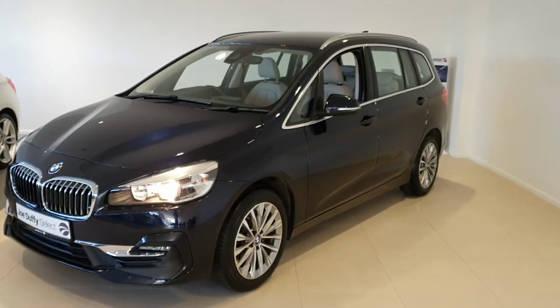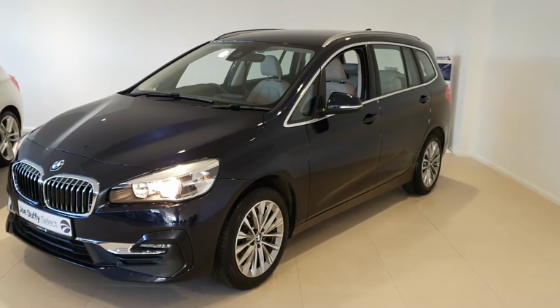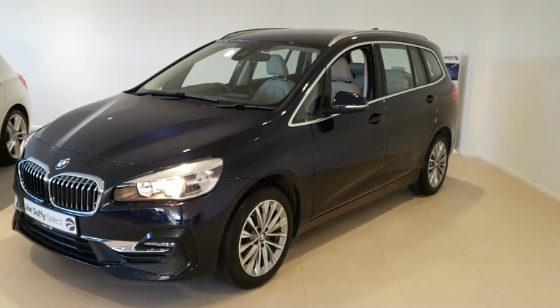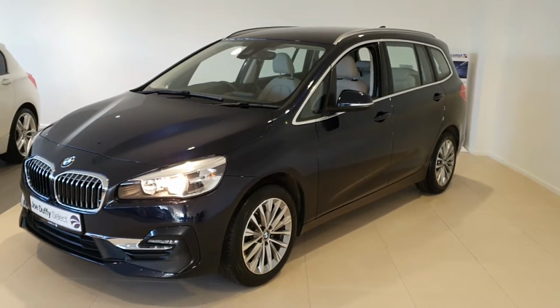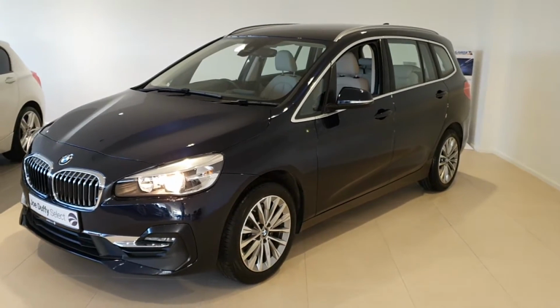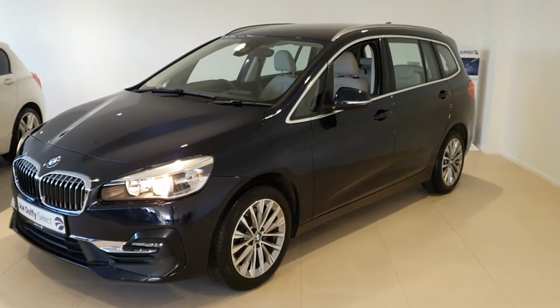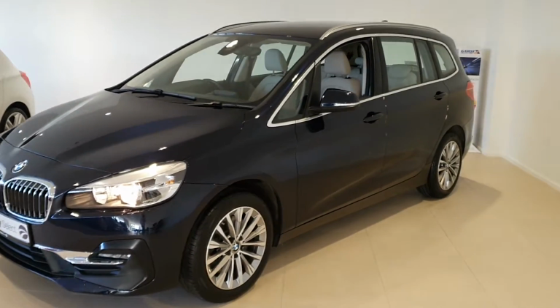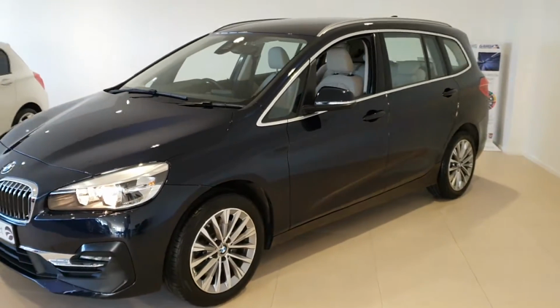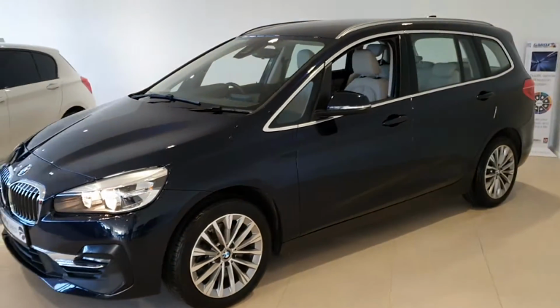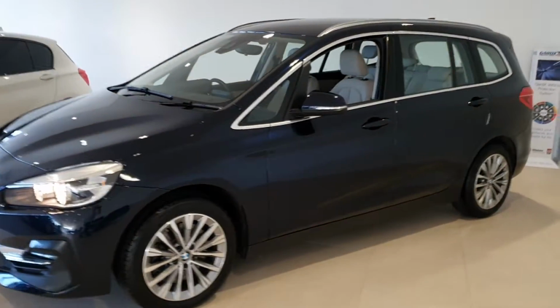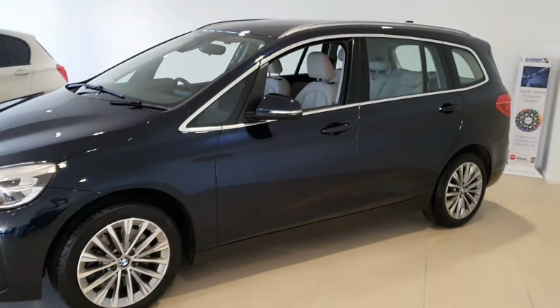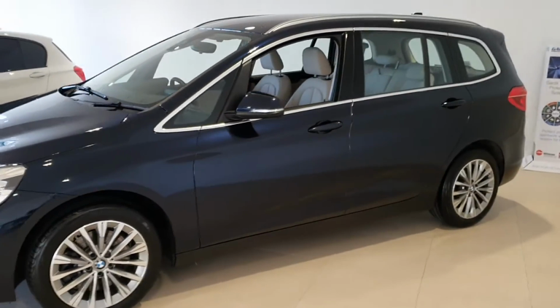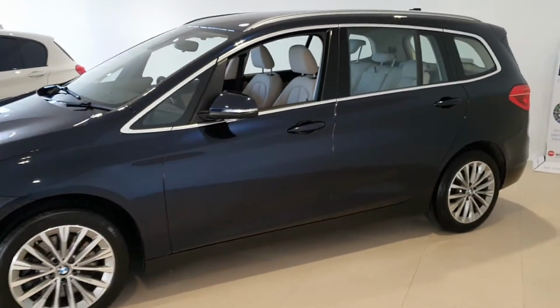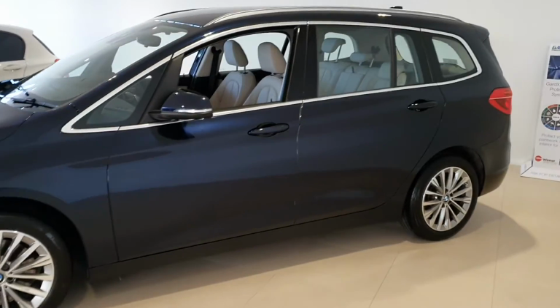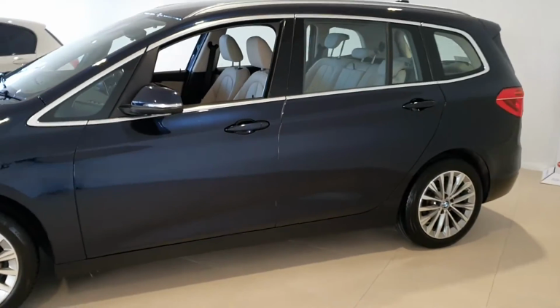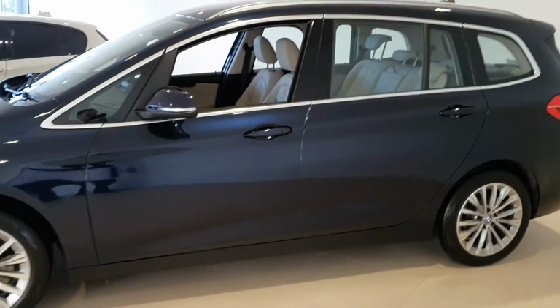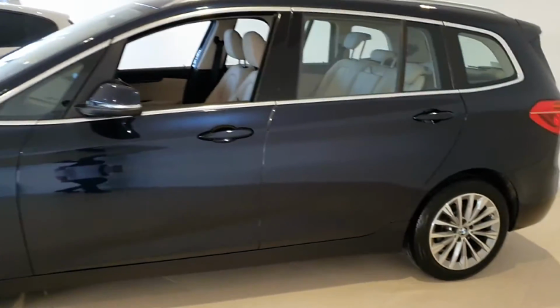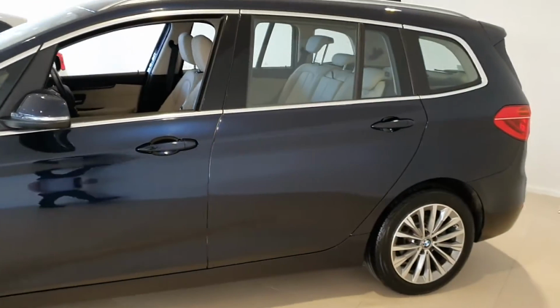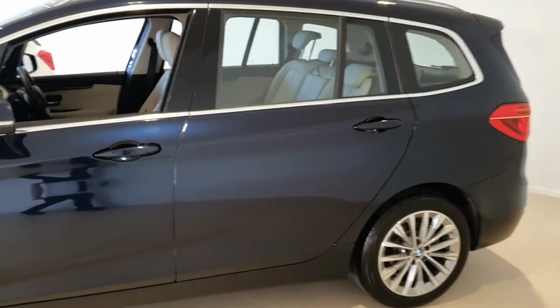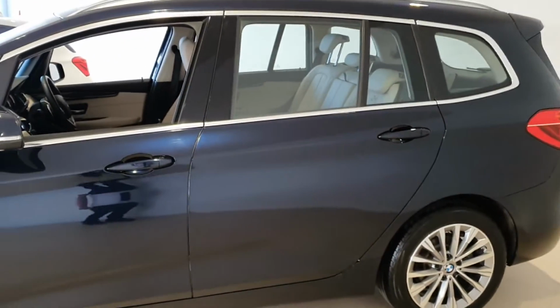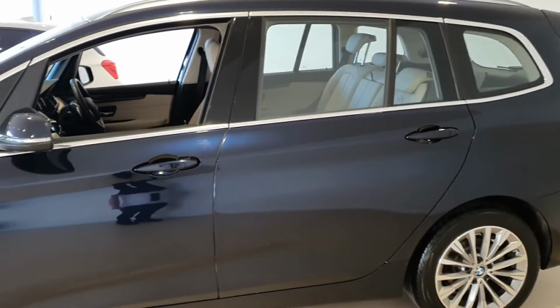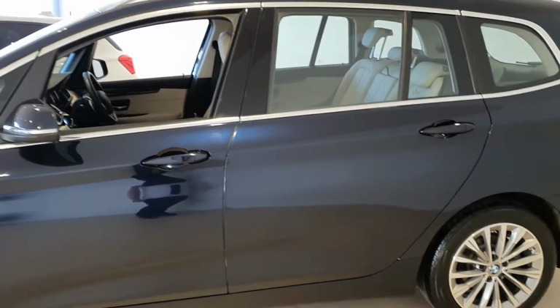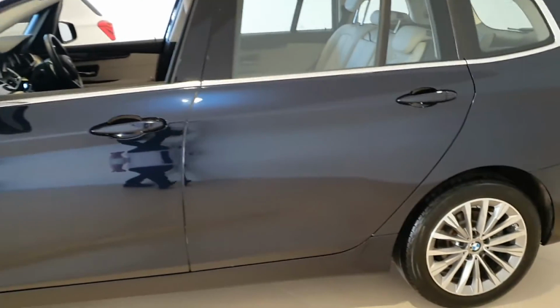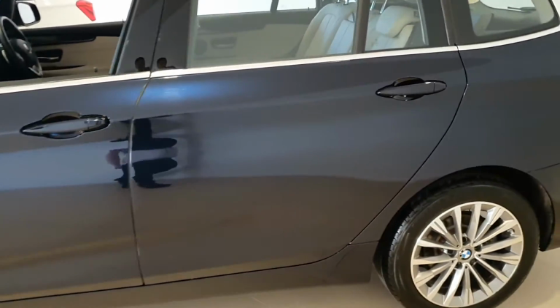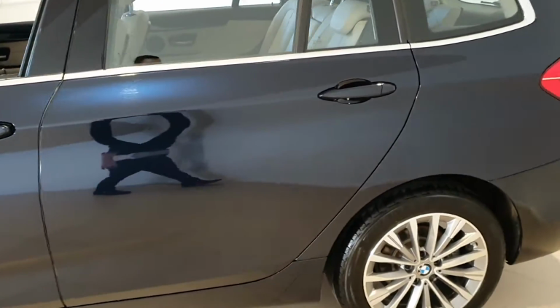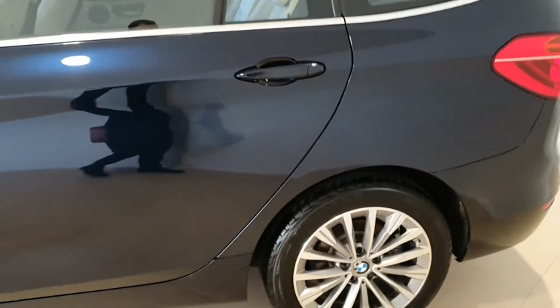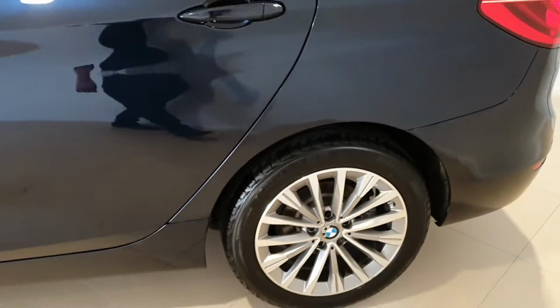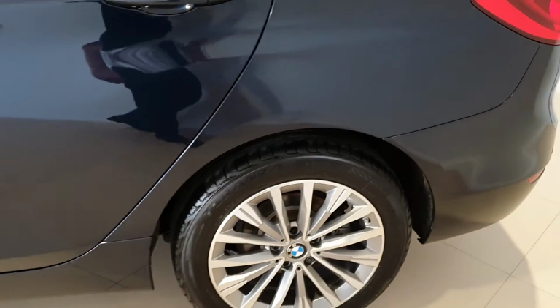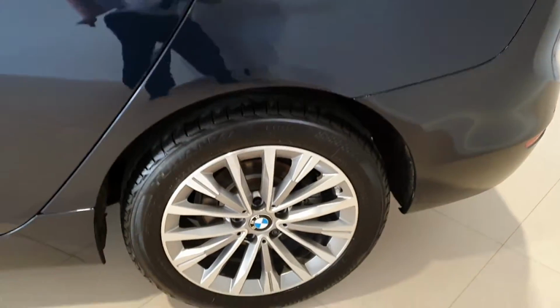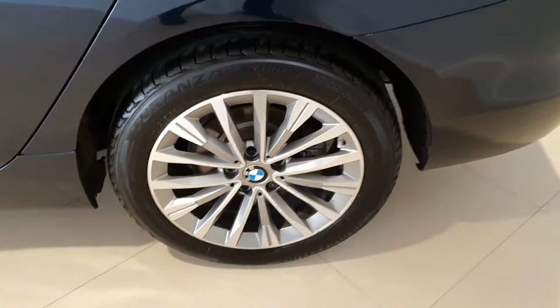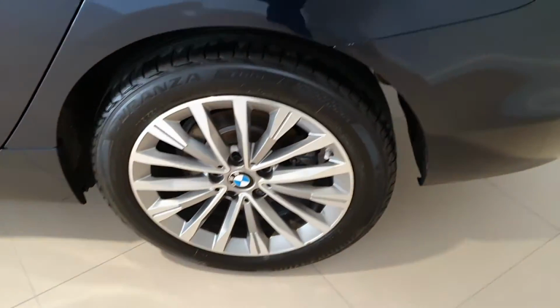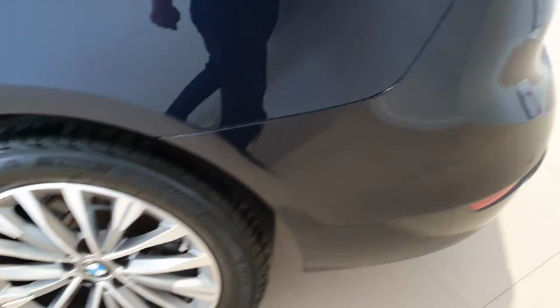Welcome to Joe Duffy's SelectRodder. Today I'm going to show you around this beautiful 2019 BMW 218 diesel luxury Grand Tourer, finished in Imperial Blue with 17-inch alloy wheels.